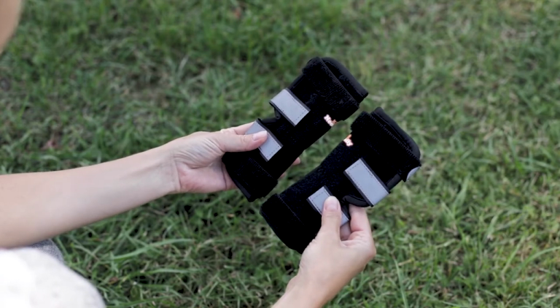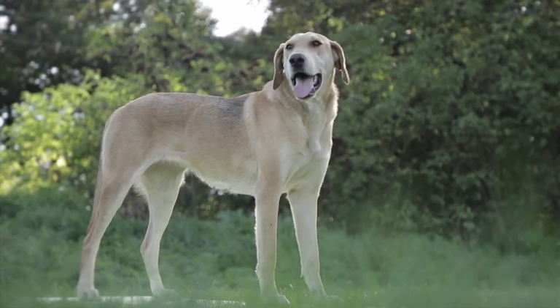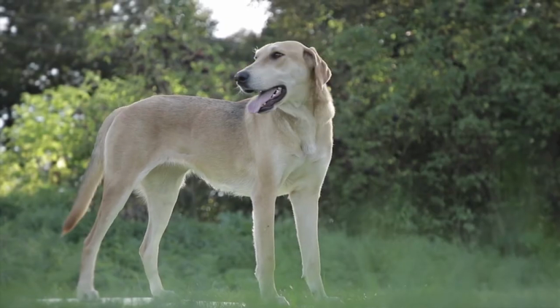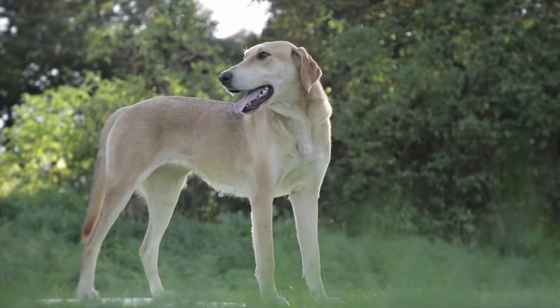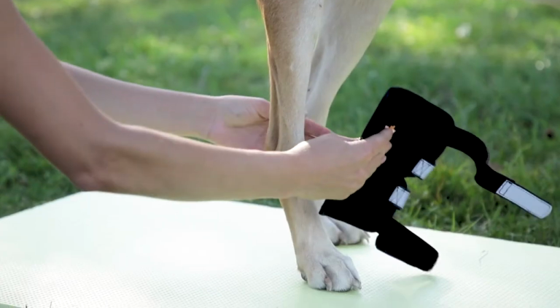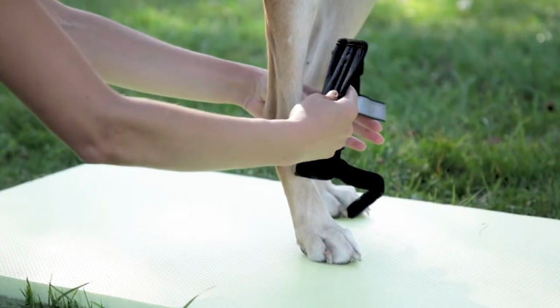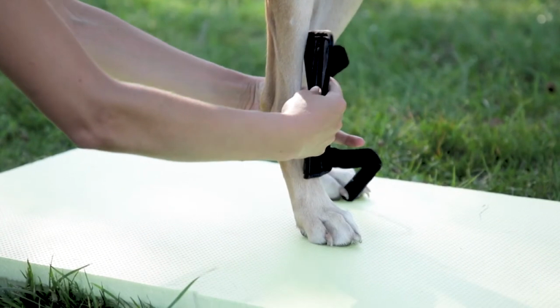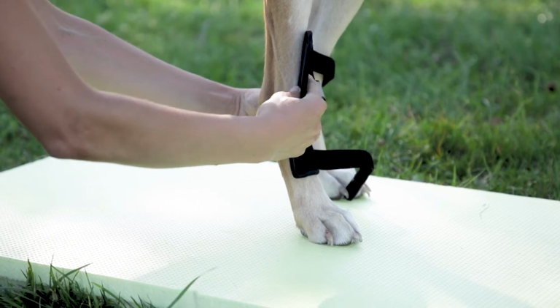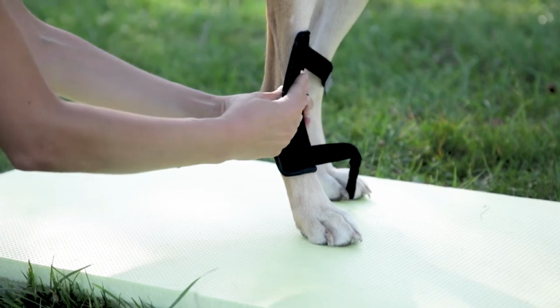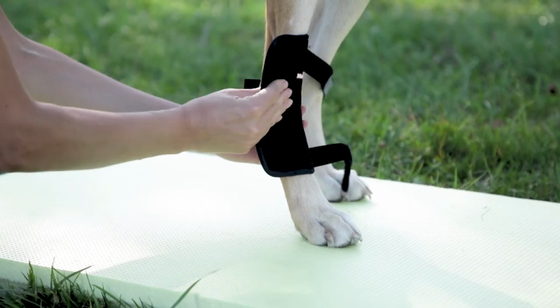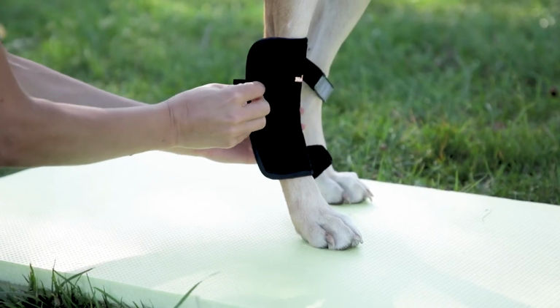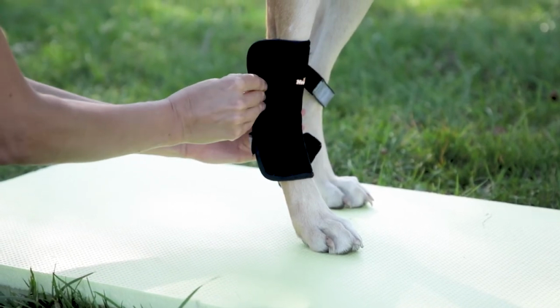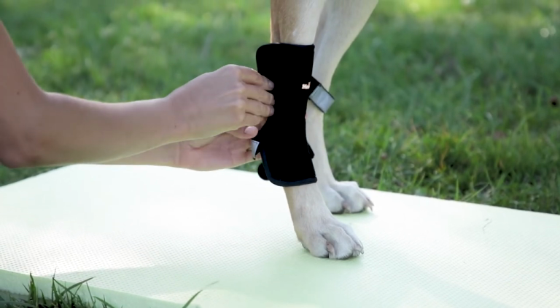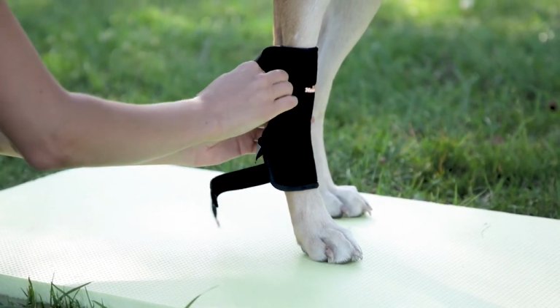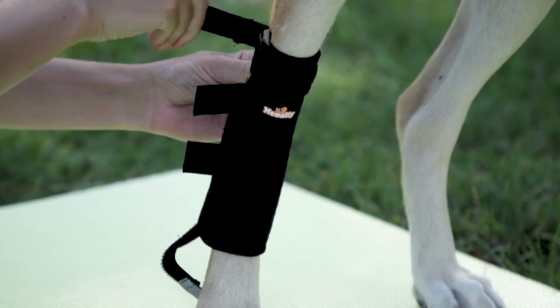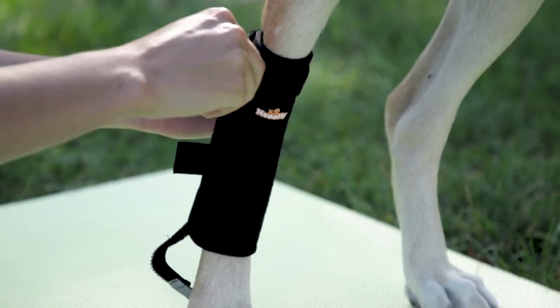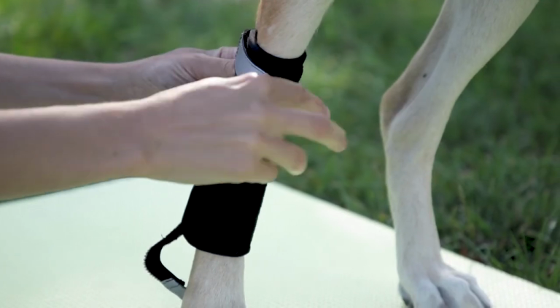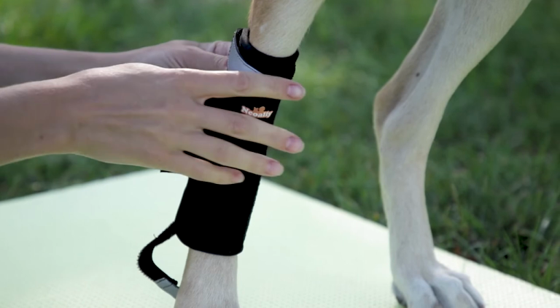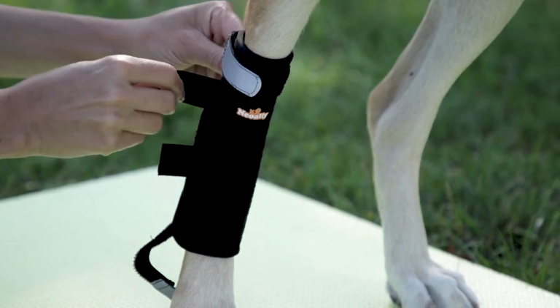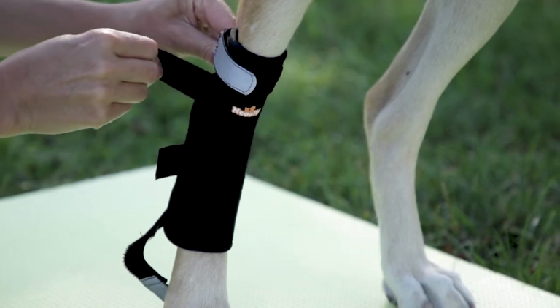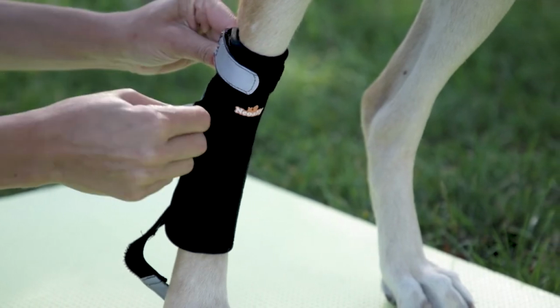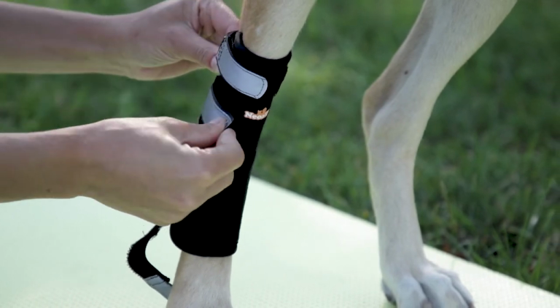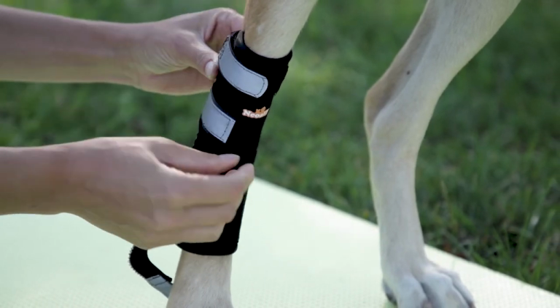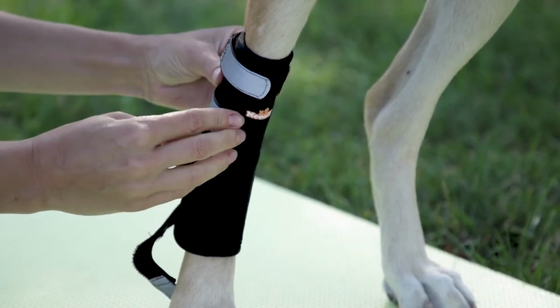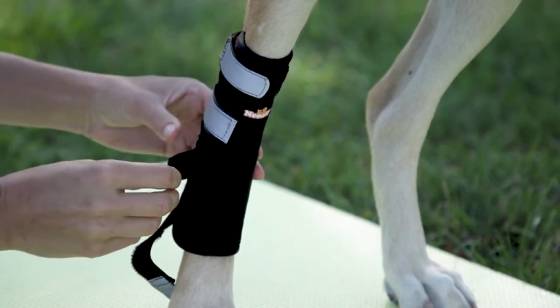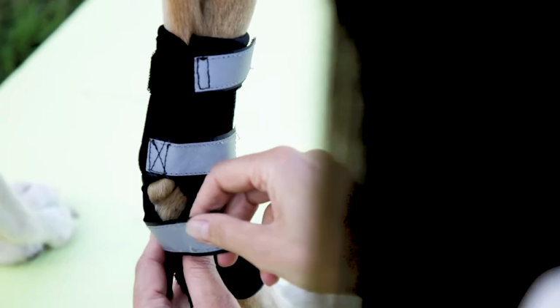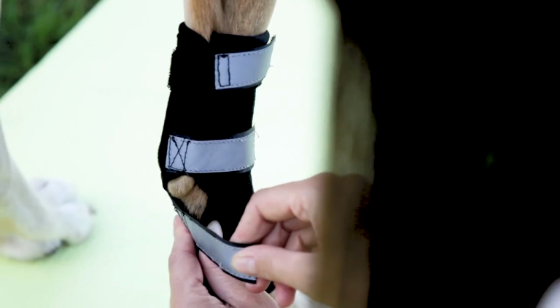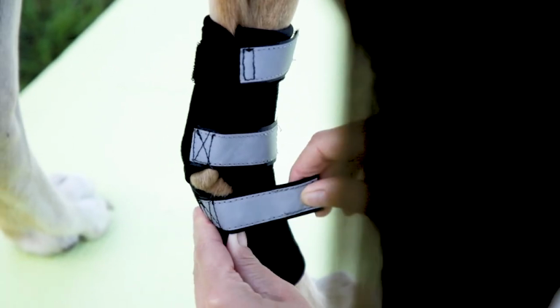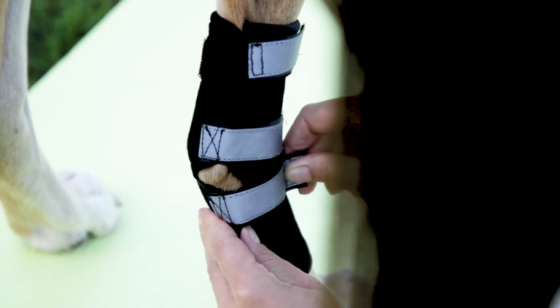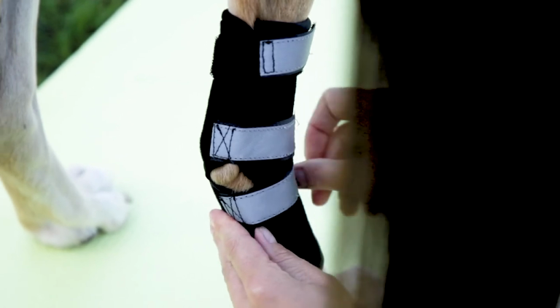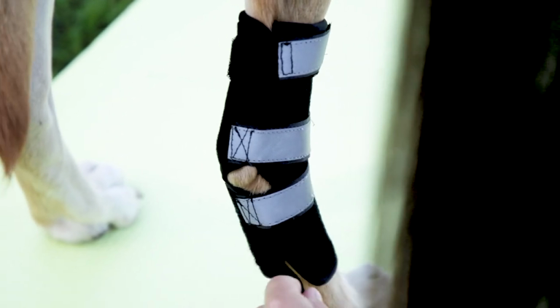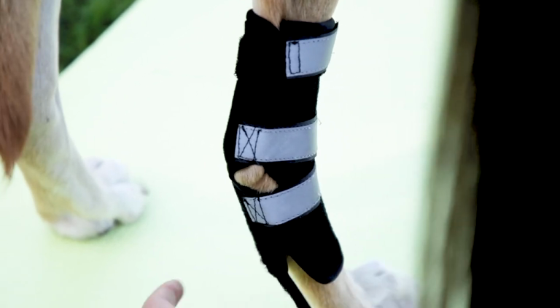With your dog standing, wrap the right brace on the right leg with the formed hole over the hock. Make sure the two metal spring strips are on each side of the leg. Stretch the brace, then tightly wrap and fasten the top two straps first.